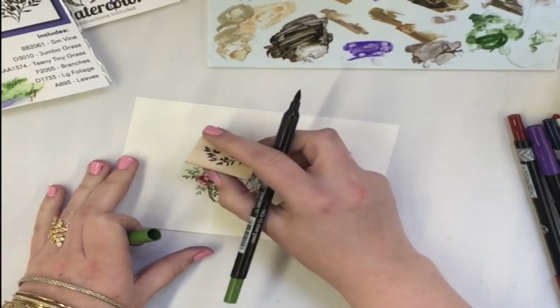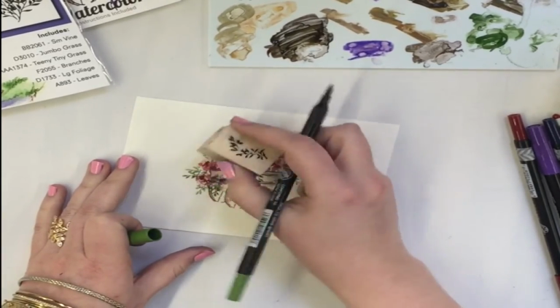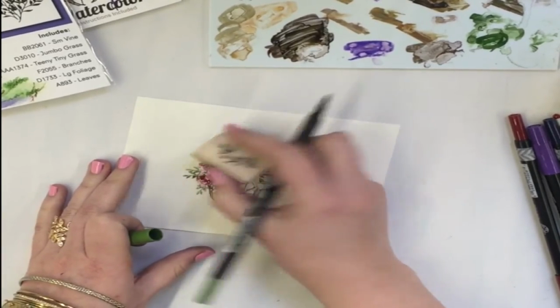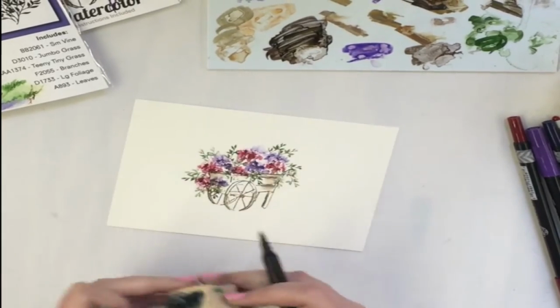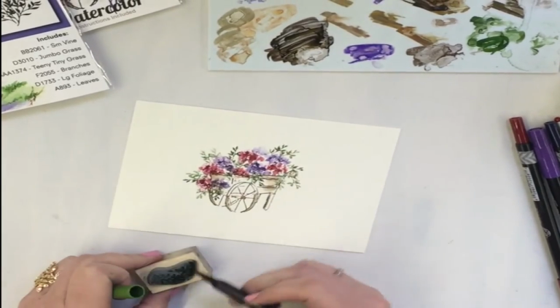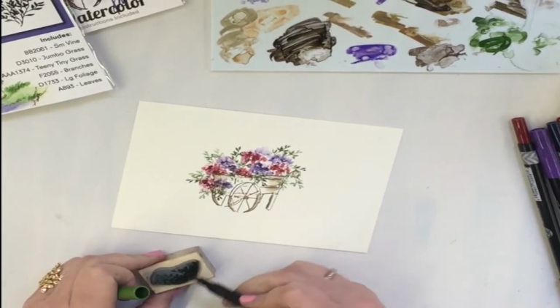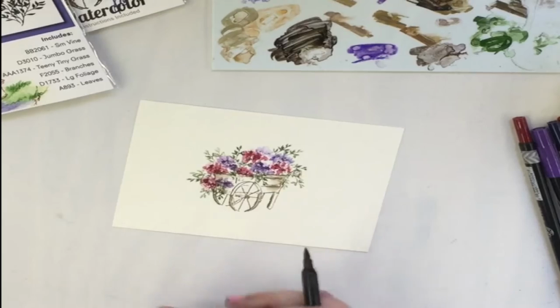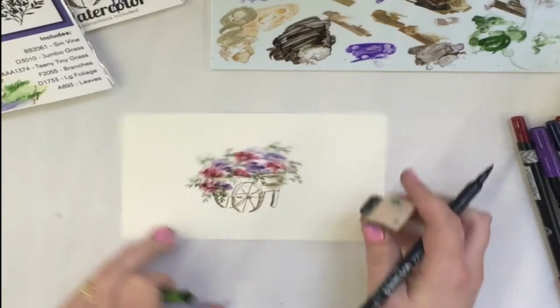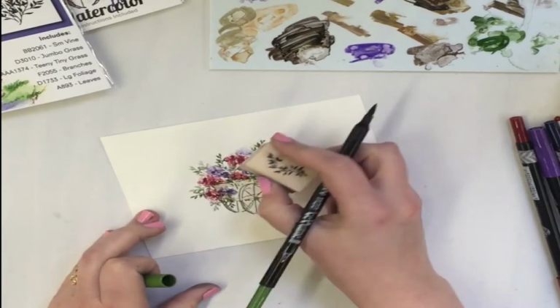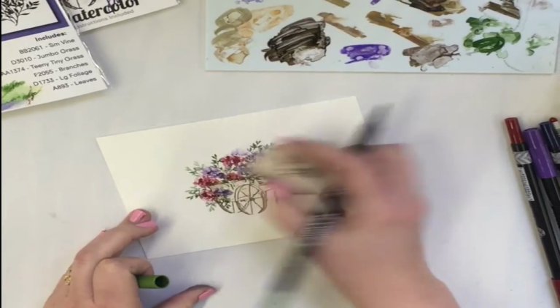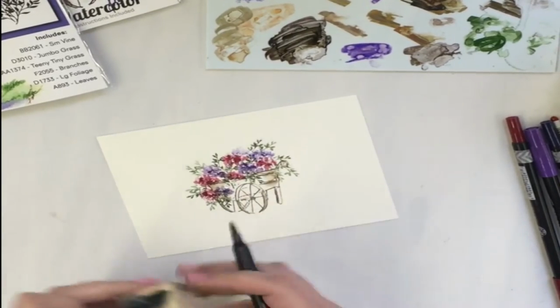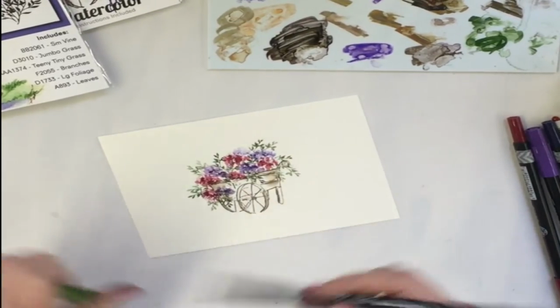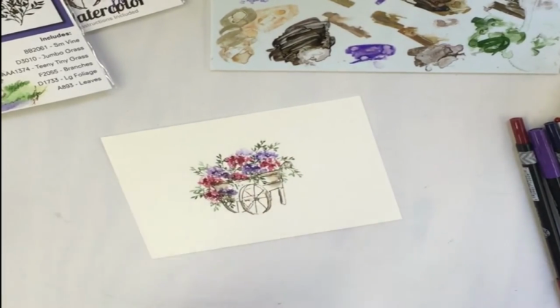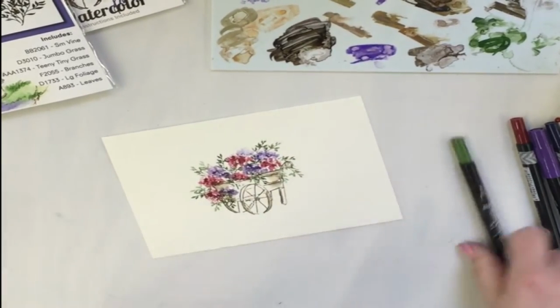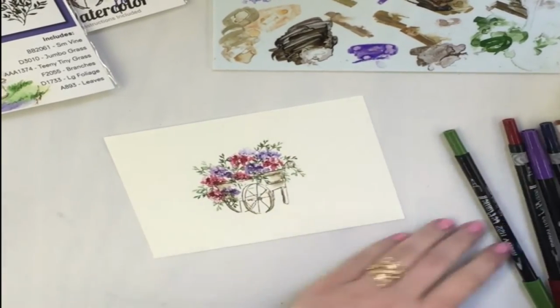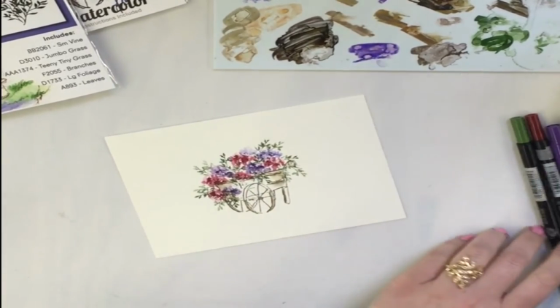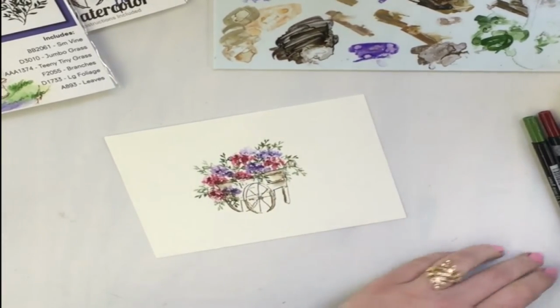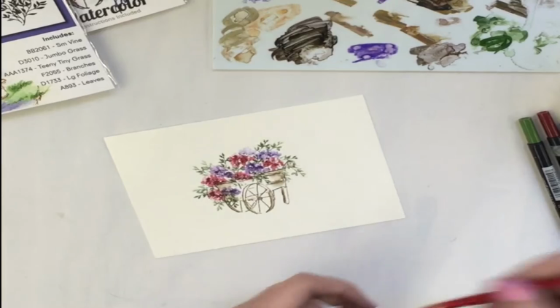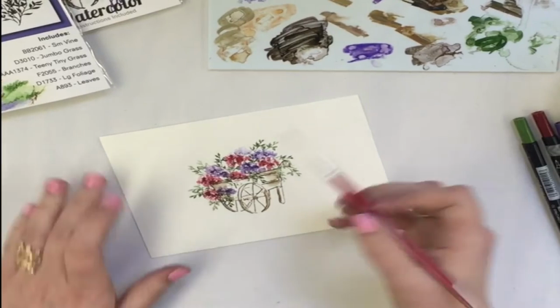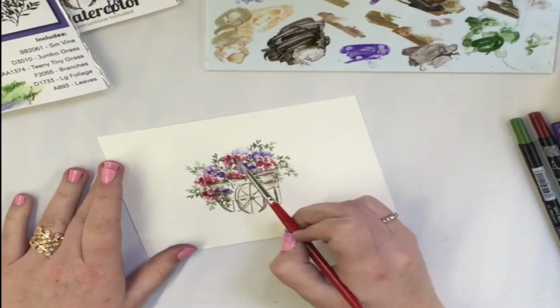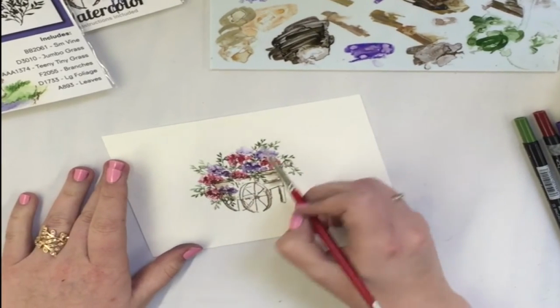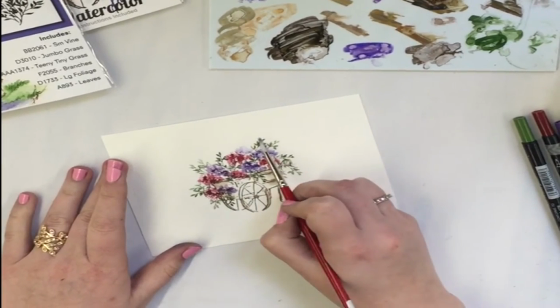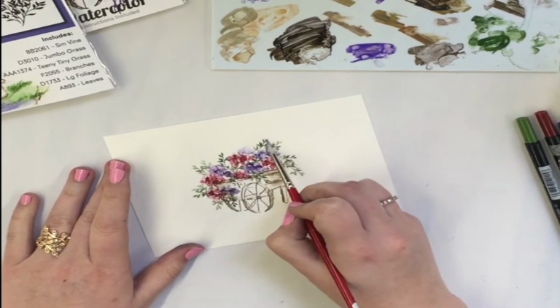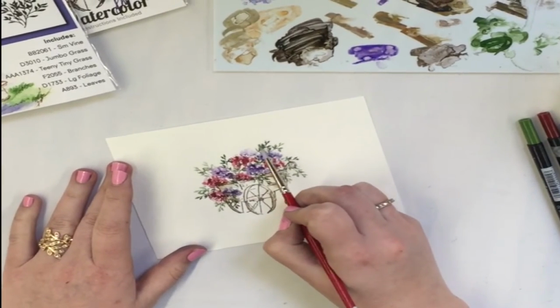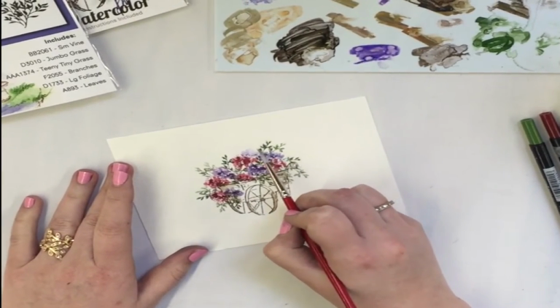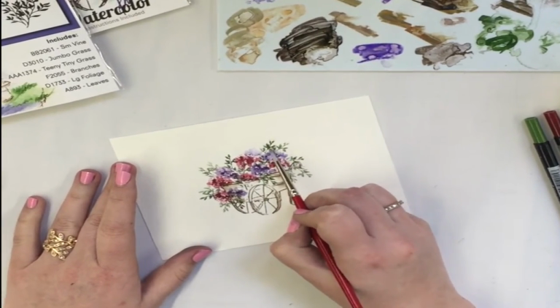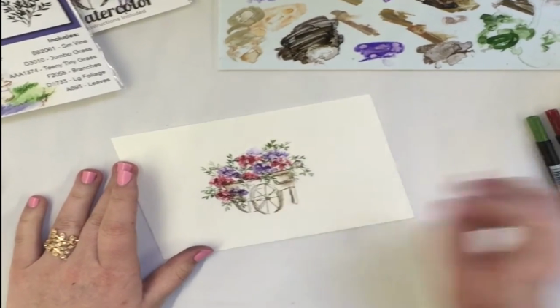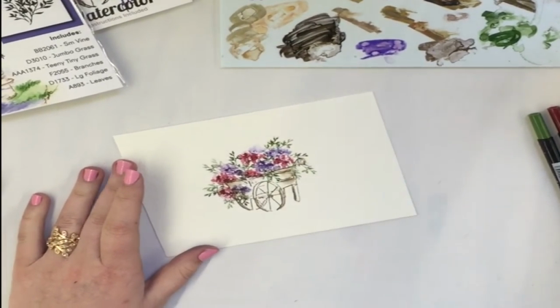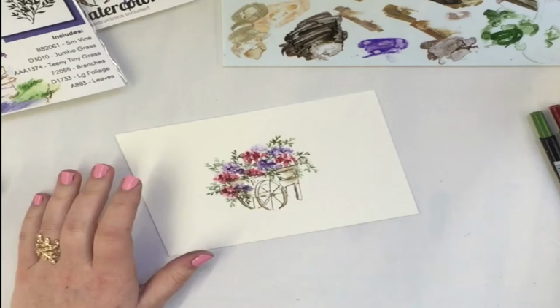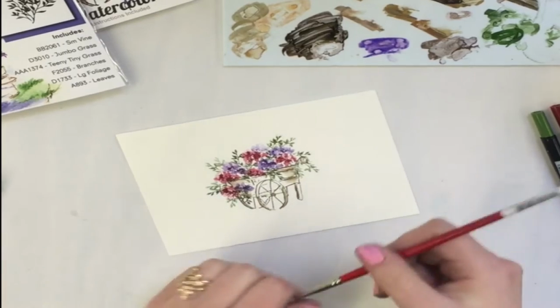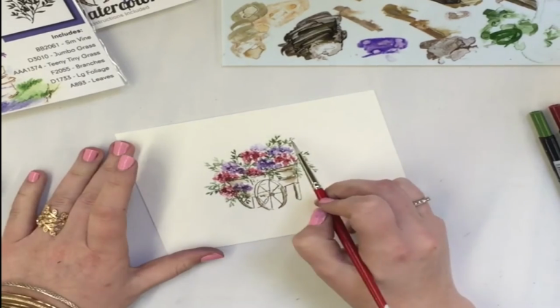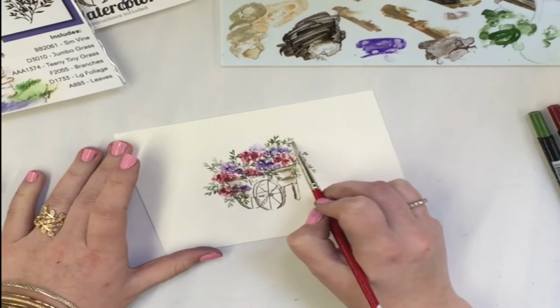You can put as many of these vines in as you like. I'm going to take my brush — same thing I did with the flowers — and just start dabbing around those vines.